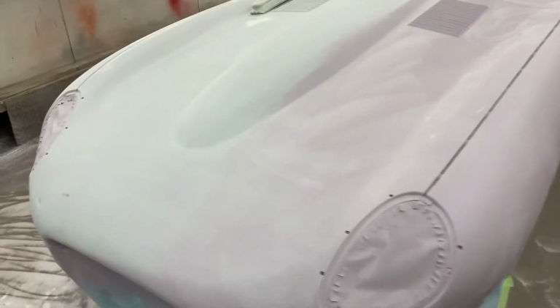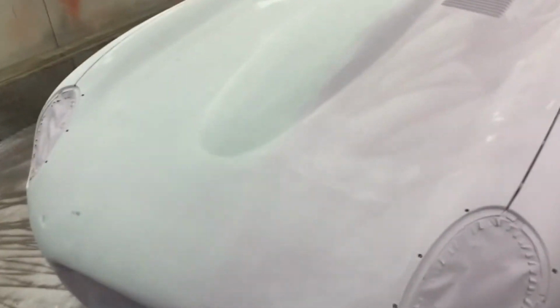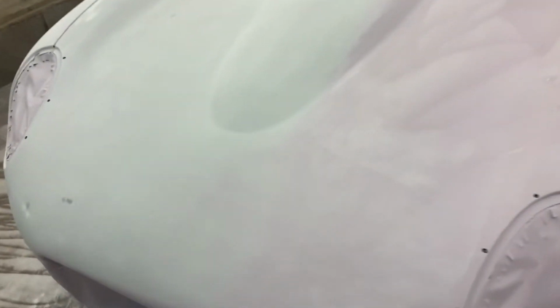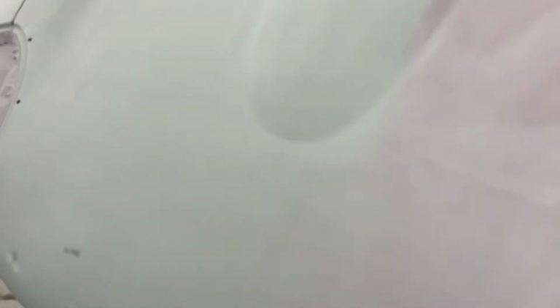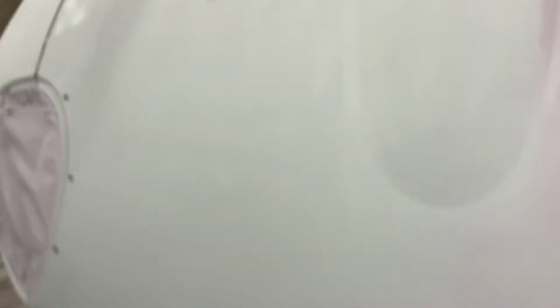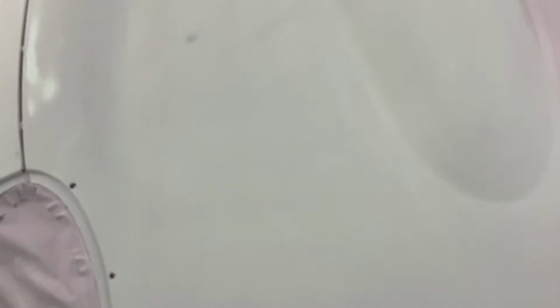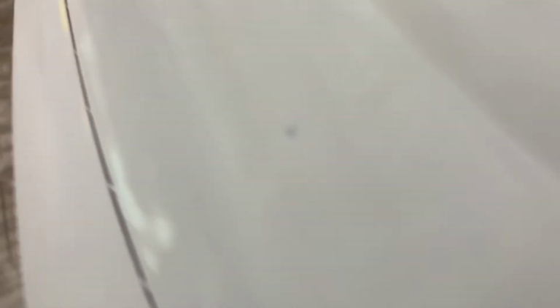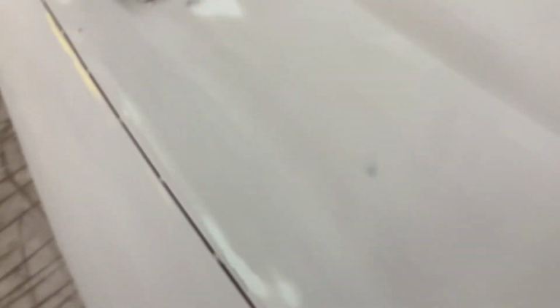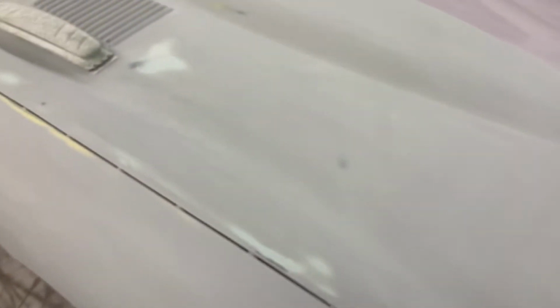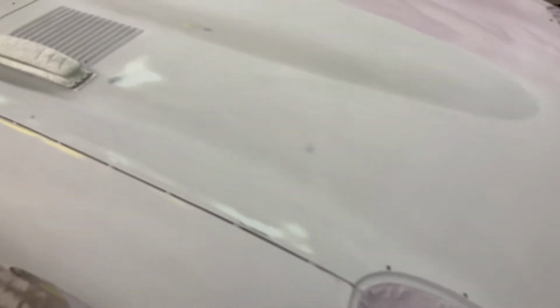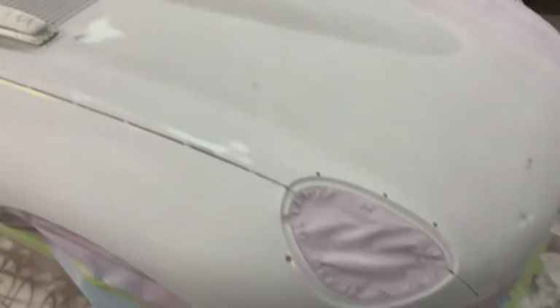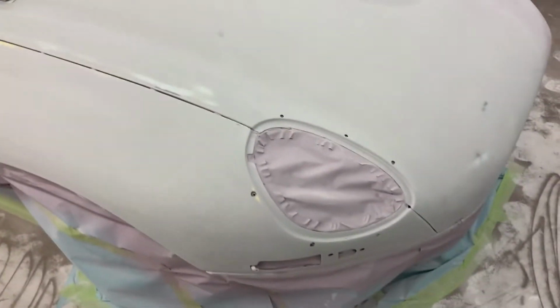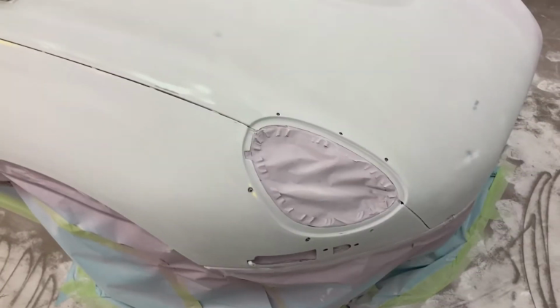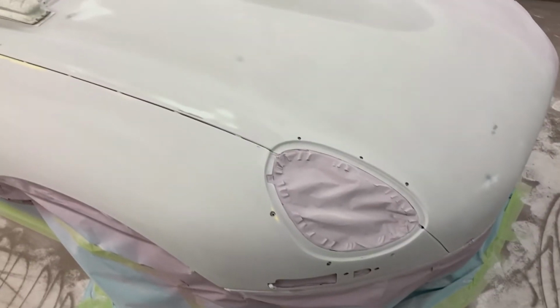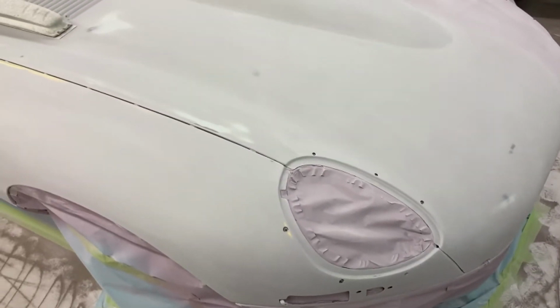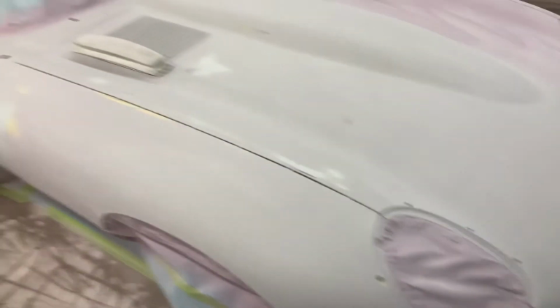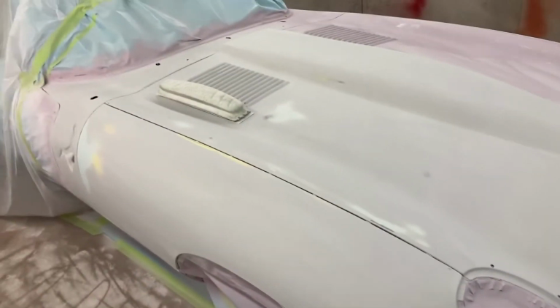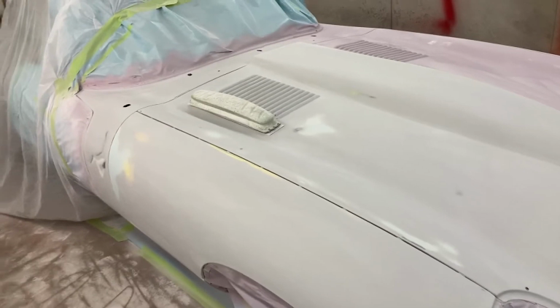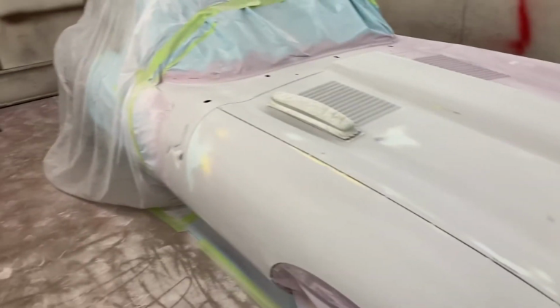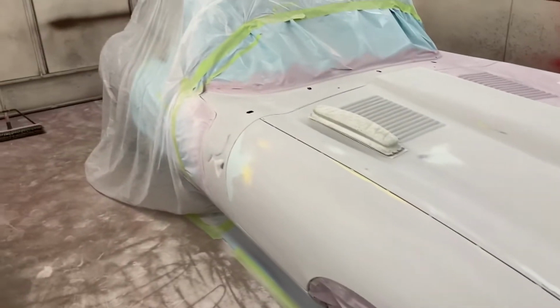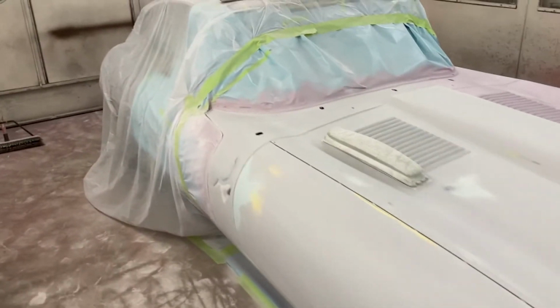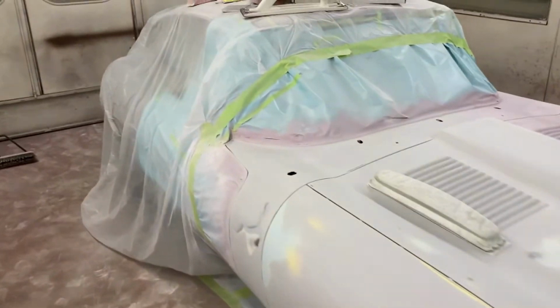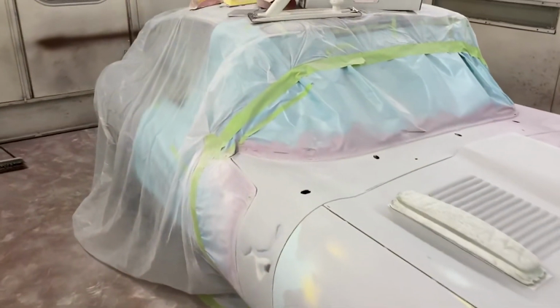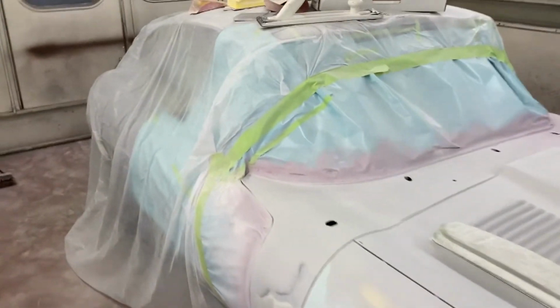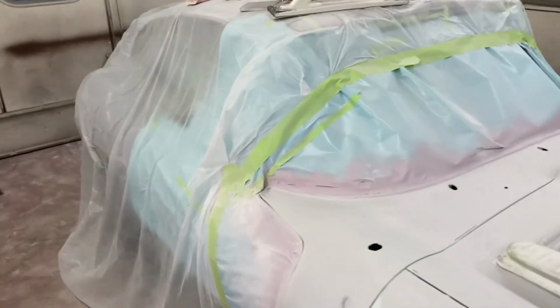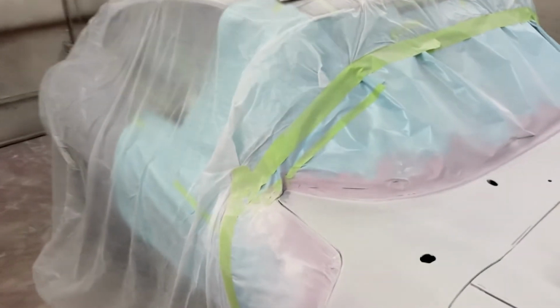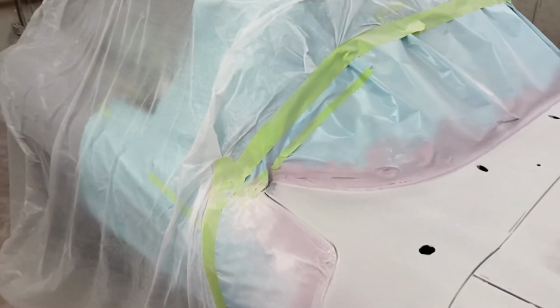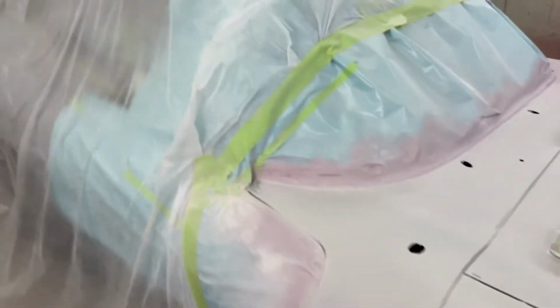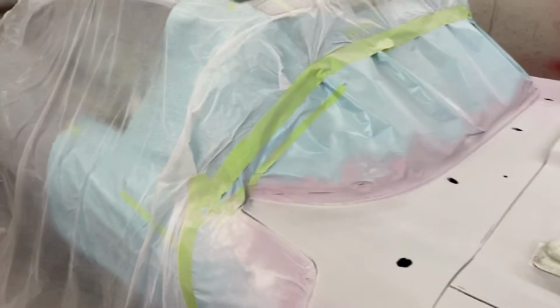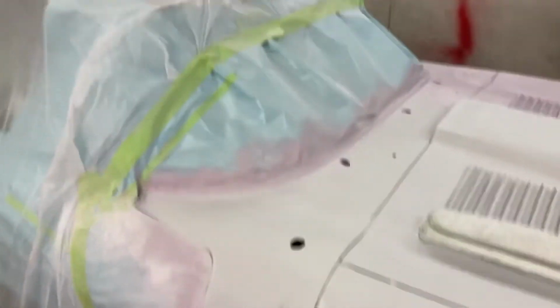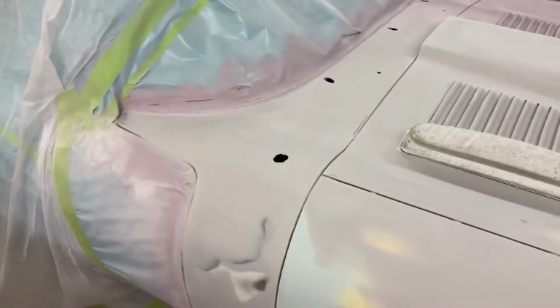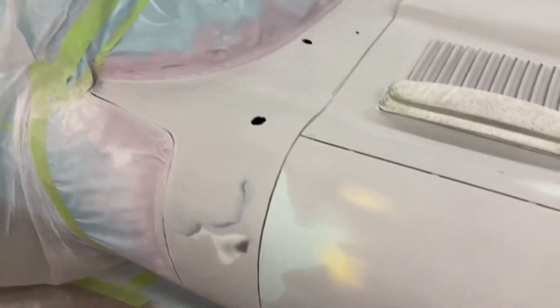Anyways, I'll keep block sanding this down and then I'm going to put three coats of high build primer on it. Block sand that down and then I'm going to paint the whole car. The rest of the car is already done and all sanded, ready for paint. I'll just have to tear it apart and re-mask it obviously.